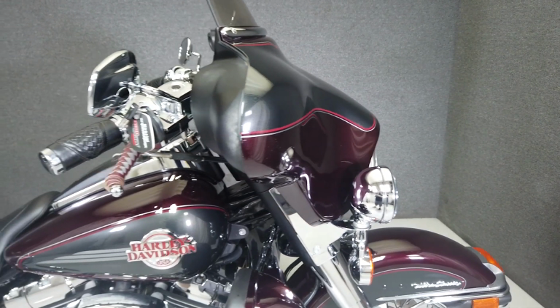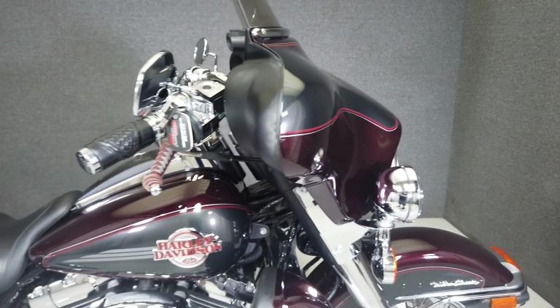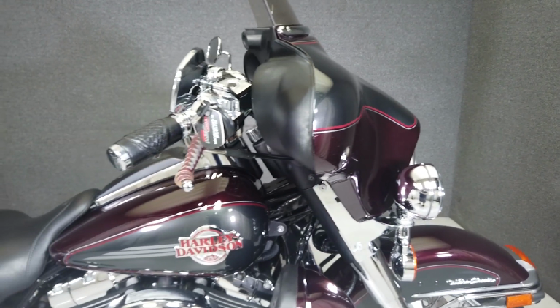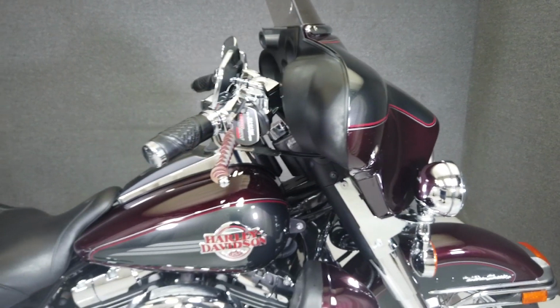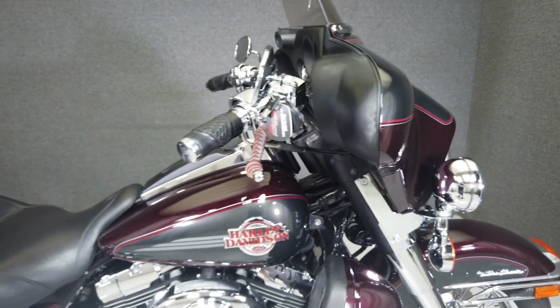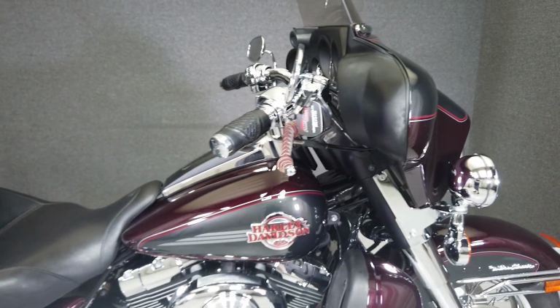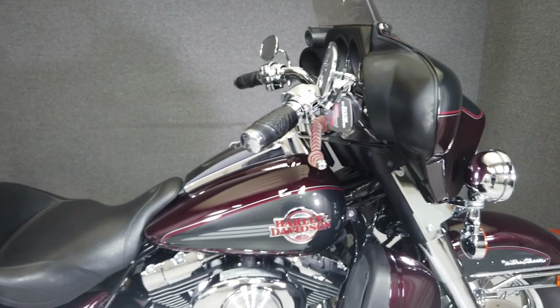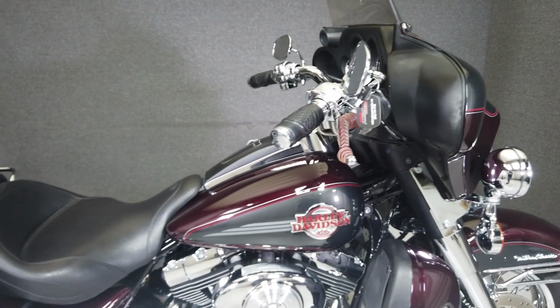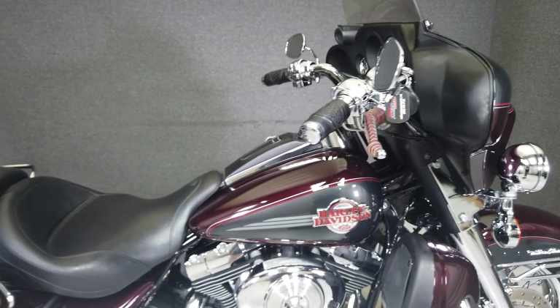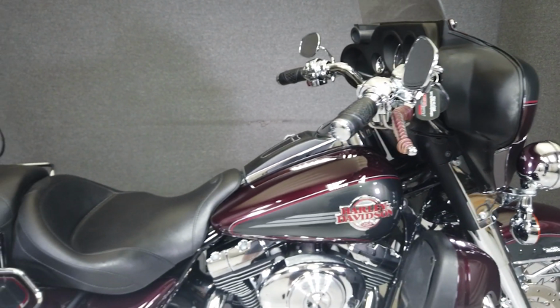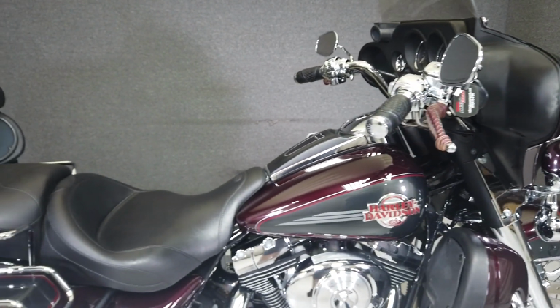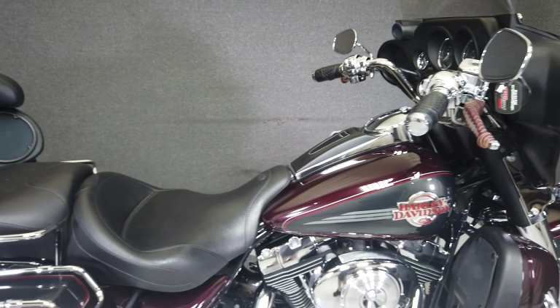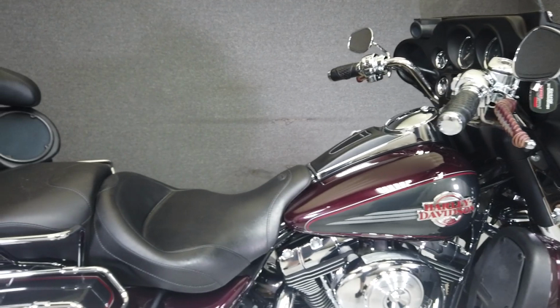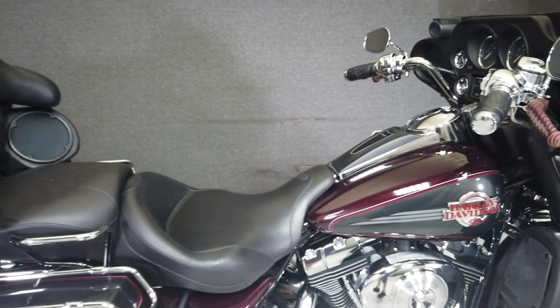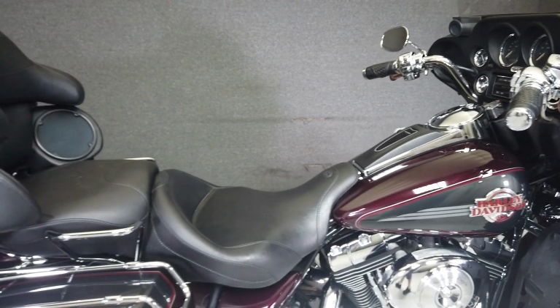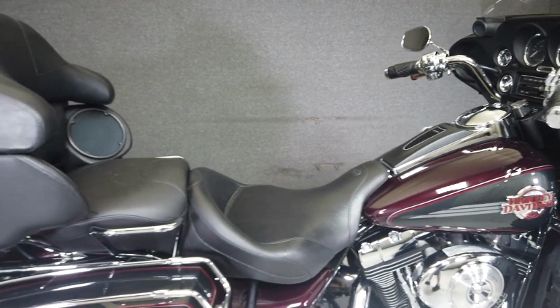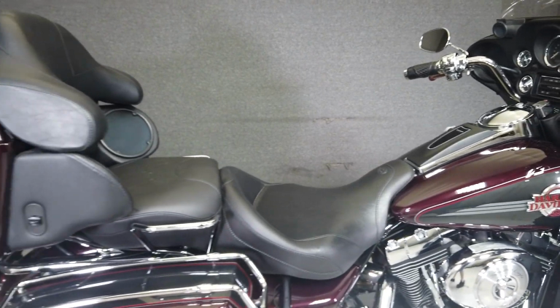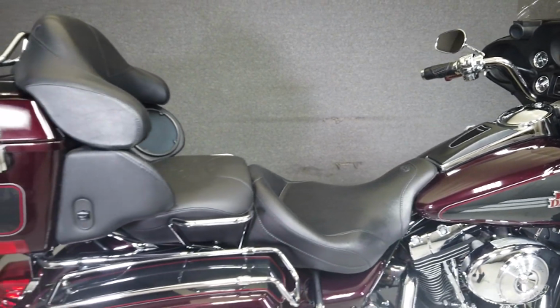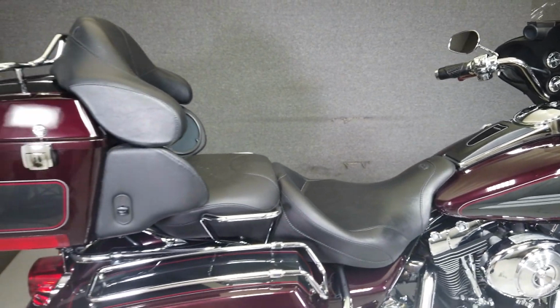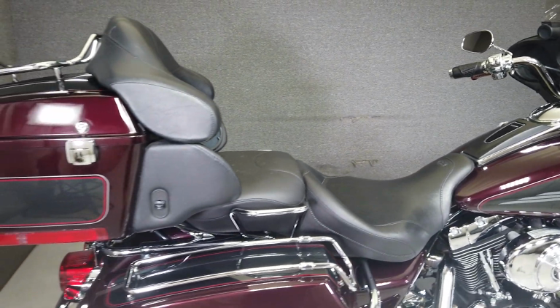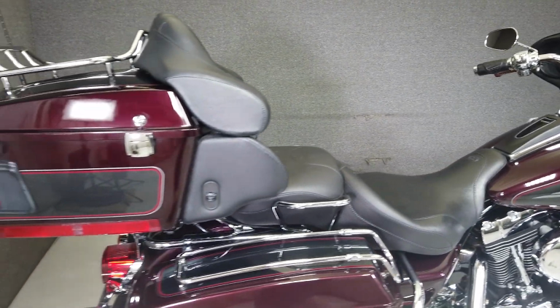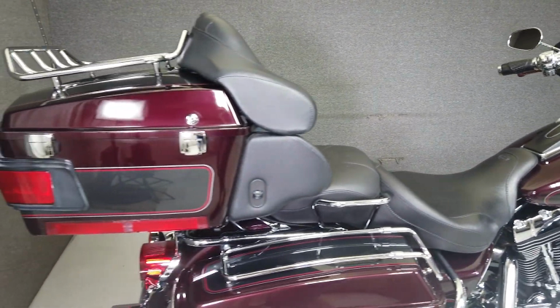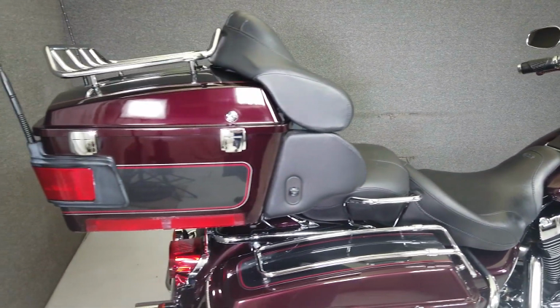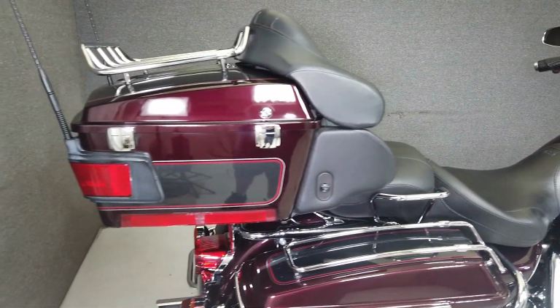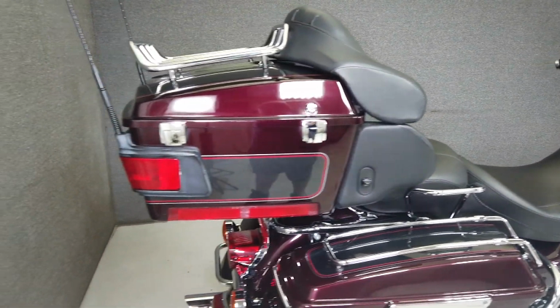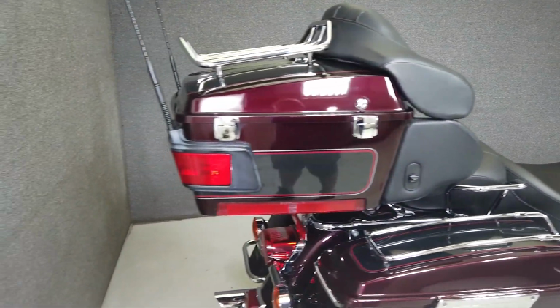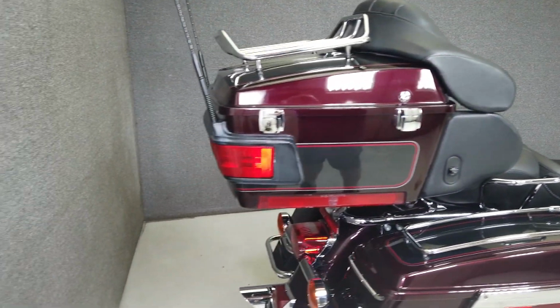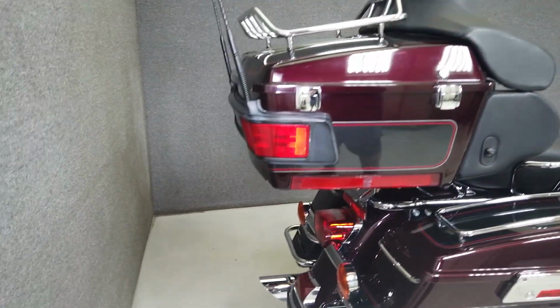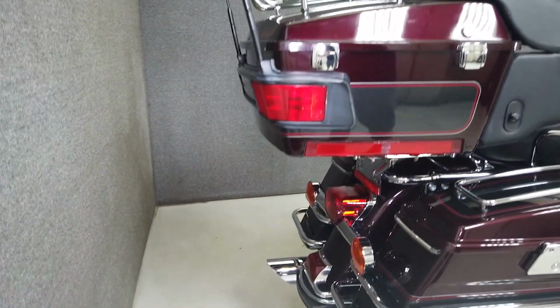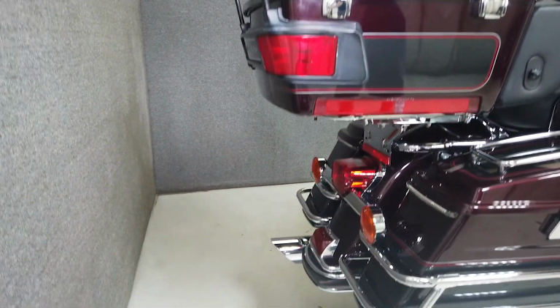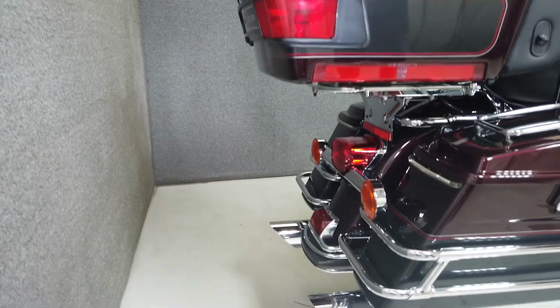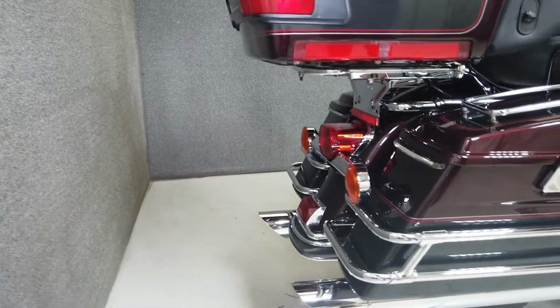In addition, it features an oil line cover, chrome hand controls, radar detector, Mustang seat, chrome inner primary, passenger footboard covers, saddlebag lid rails, and a luggage rack.